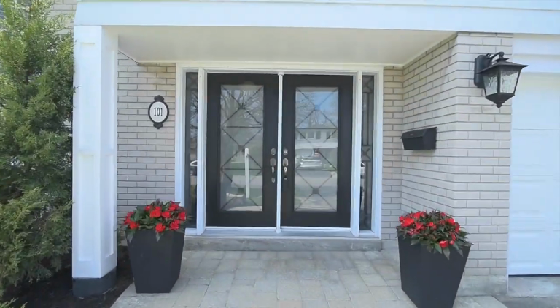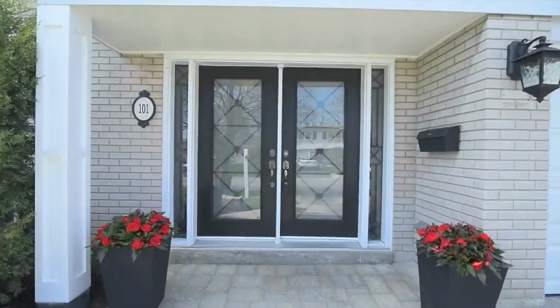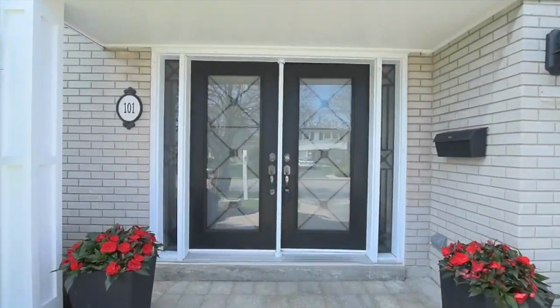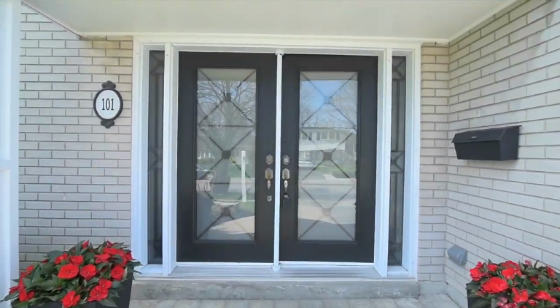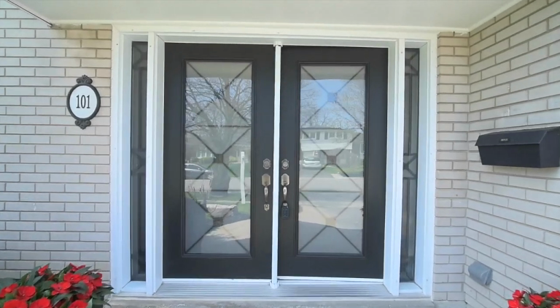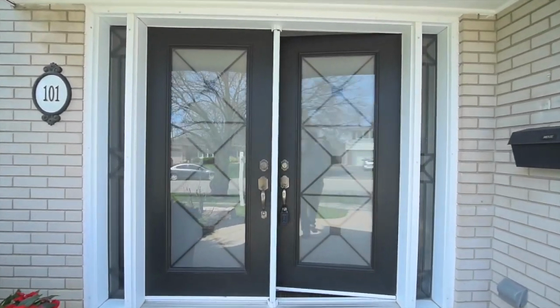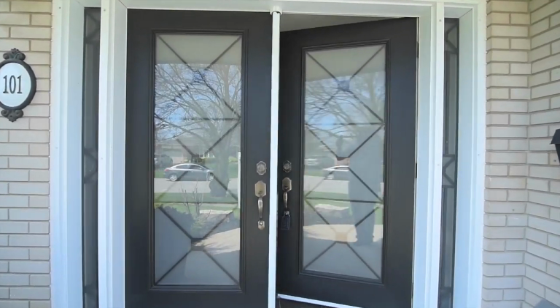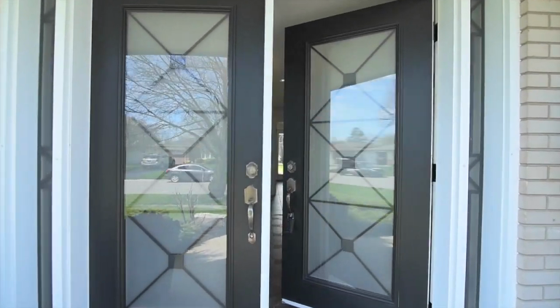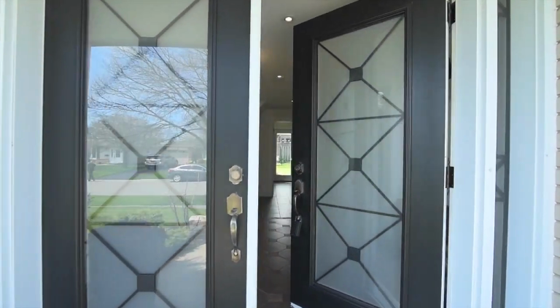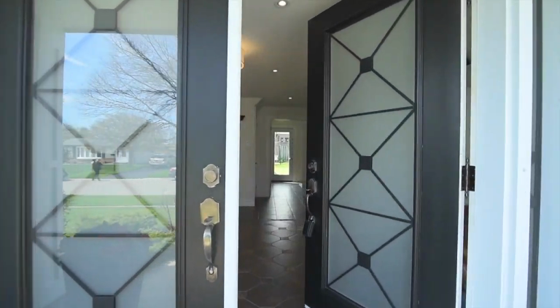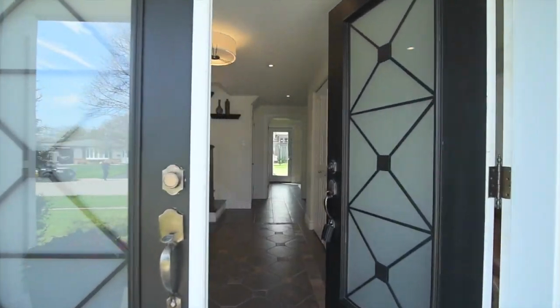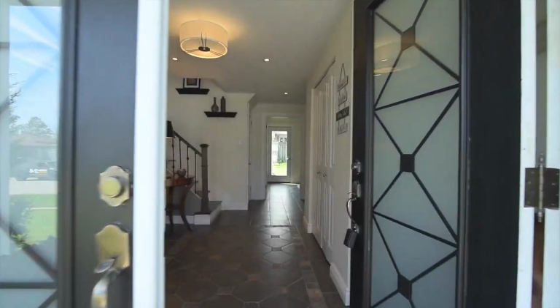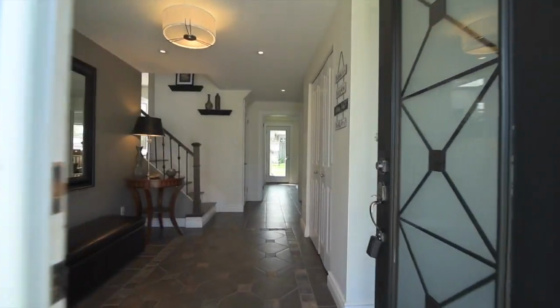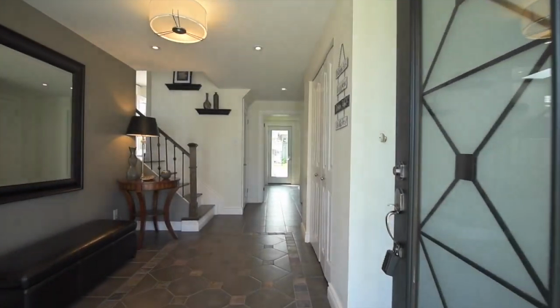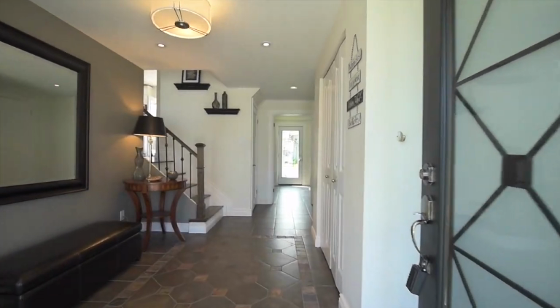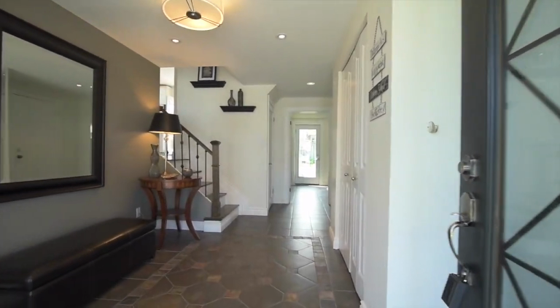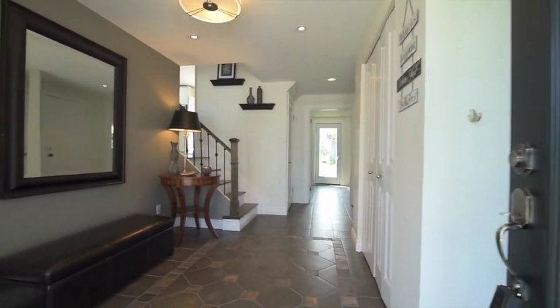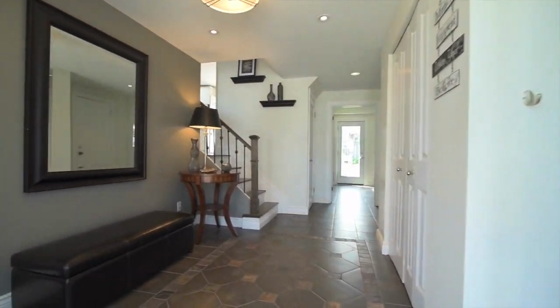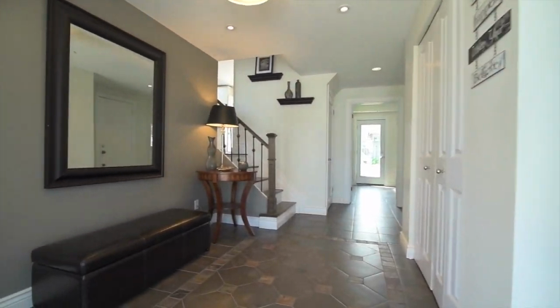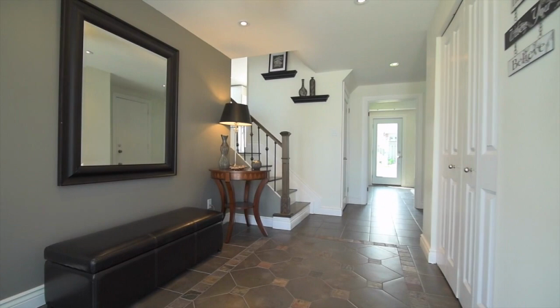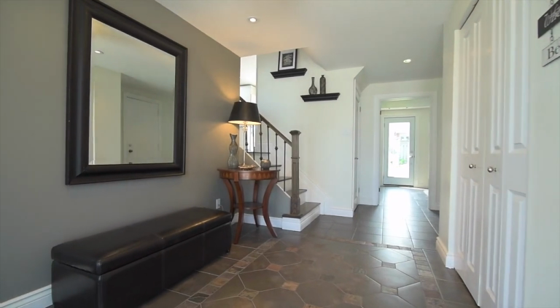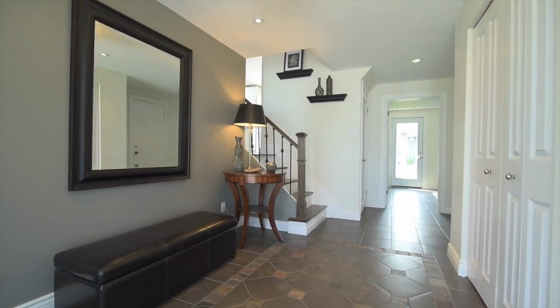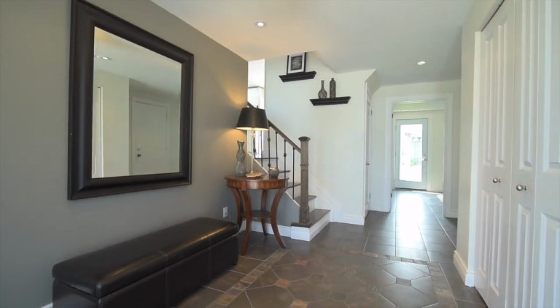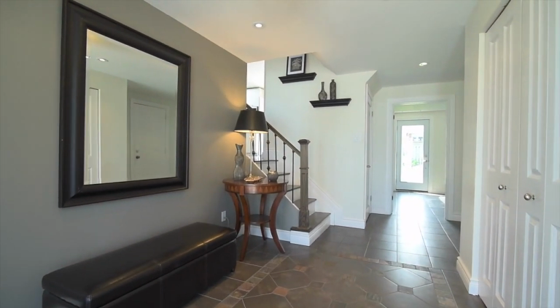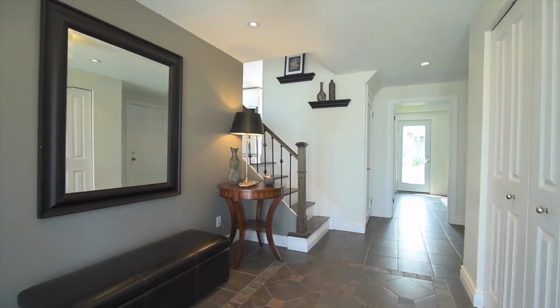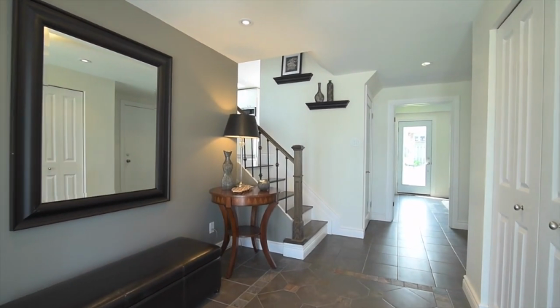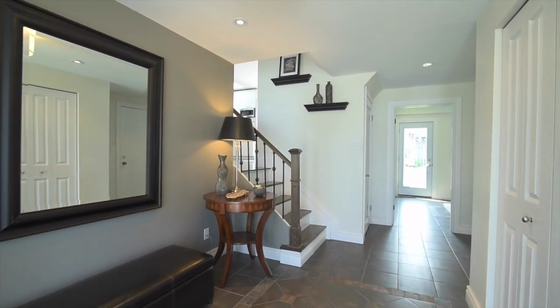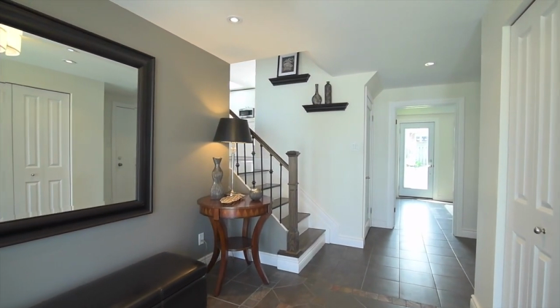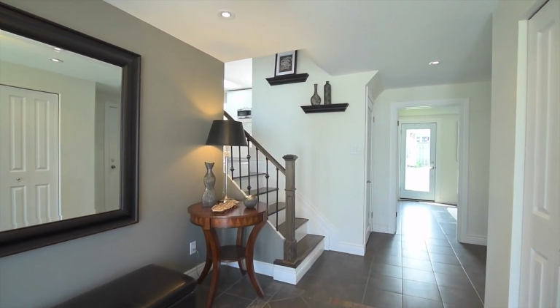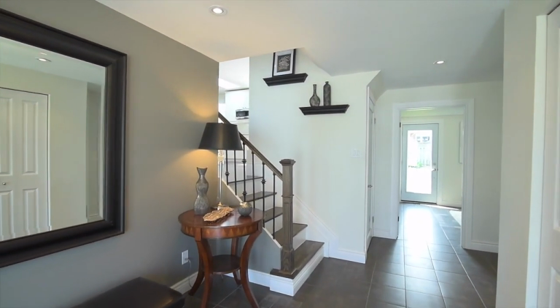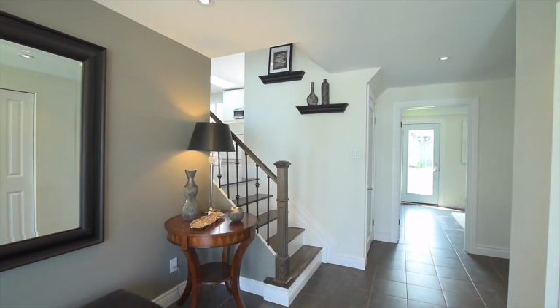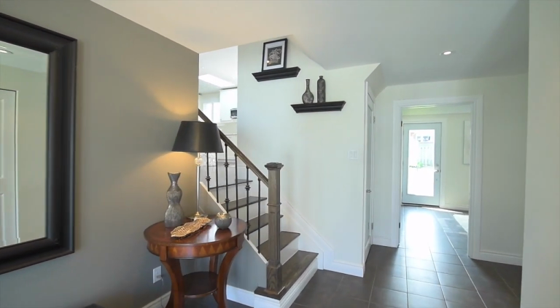Boasting amazing curb appeal, the grand entrance foyer is finished with a ceramic tiled floor with slate accent design, and features a large double coat closet and pot lighting.